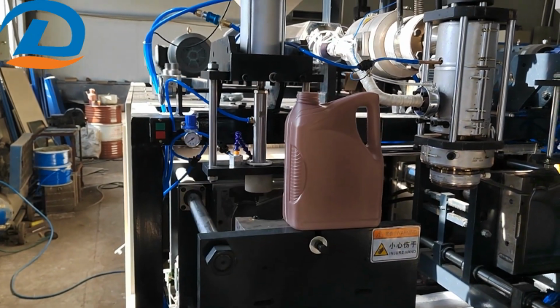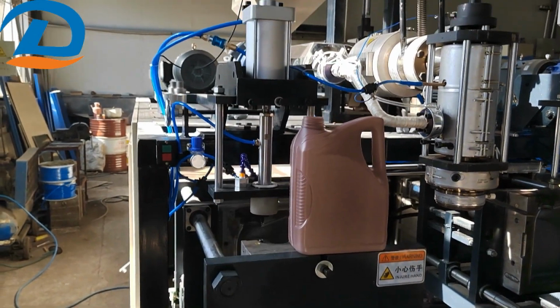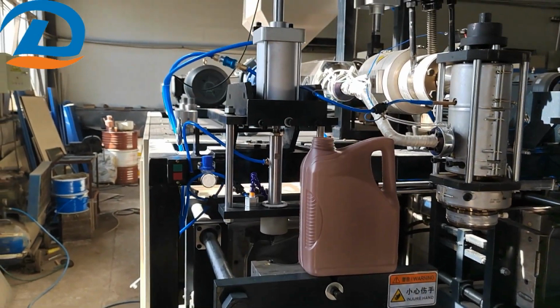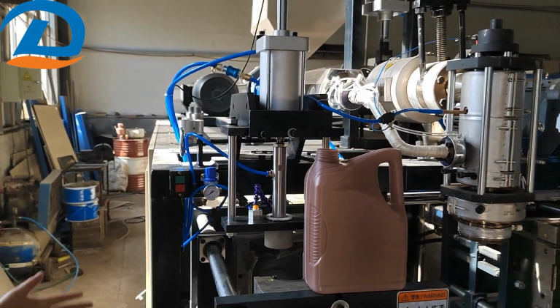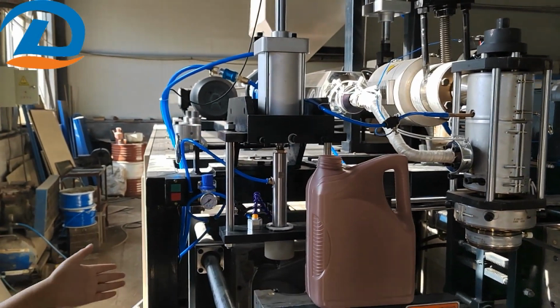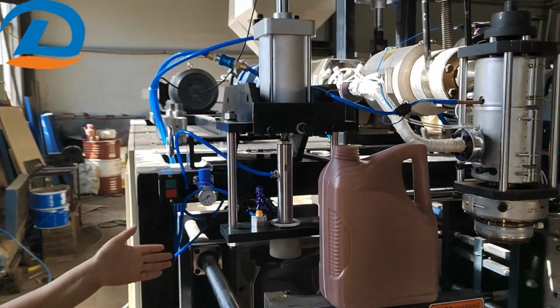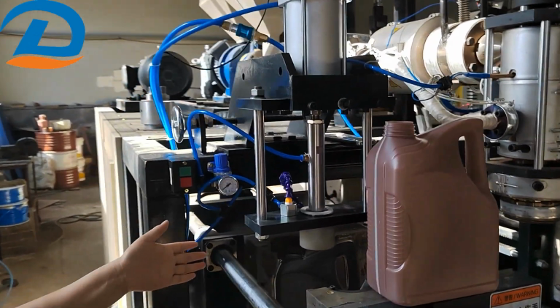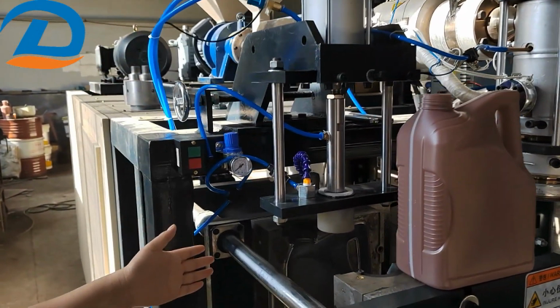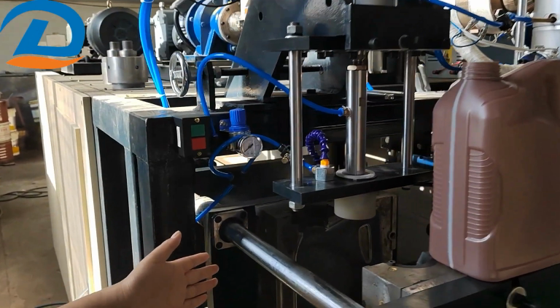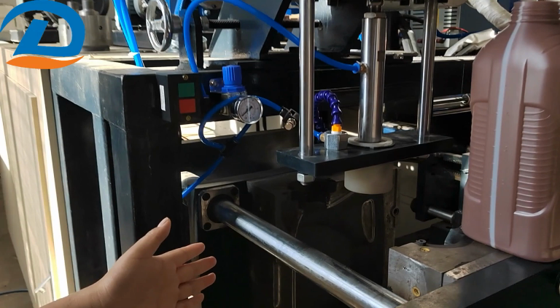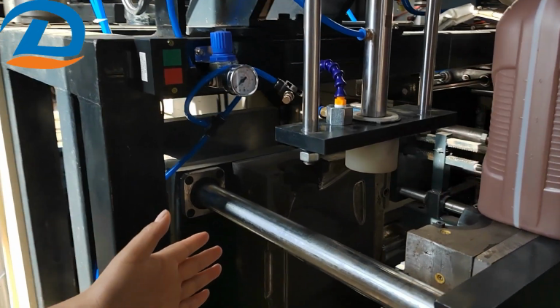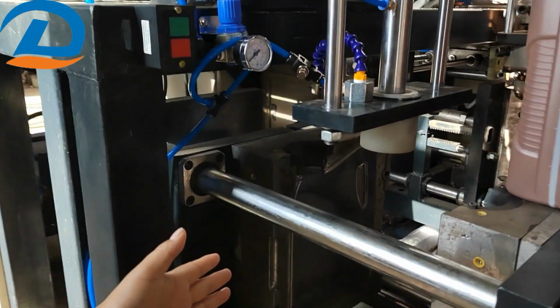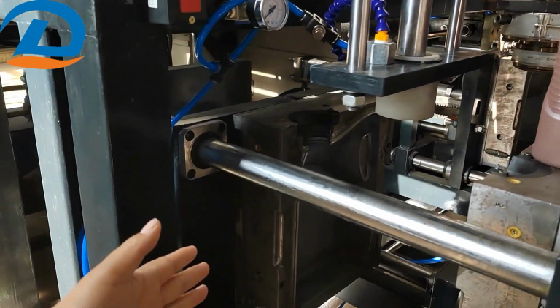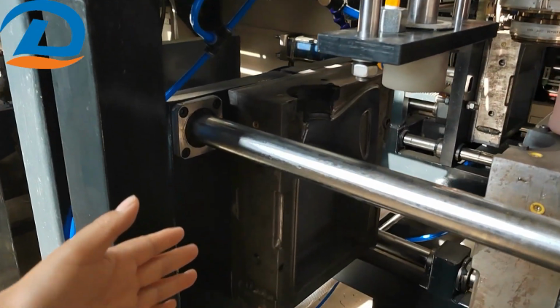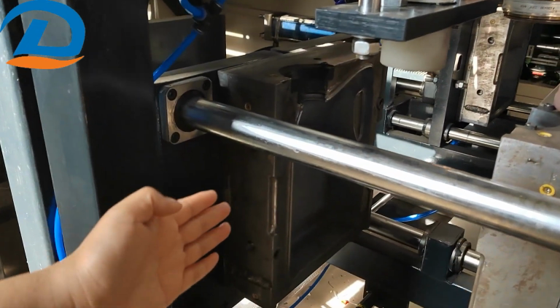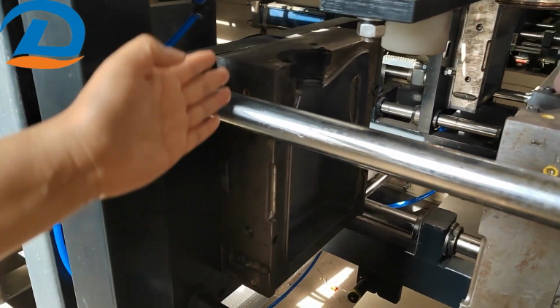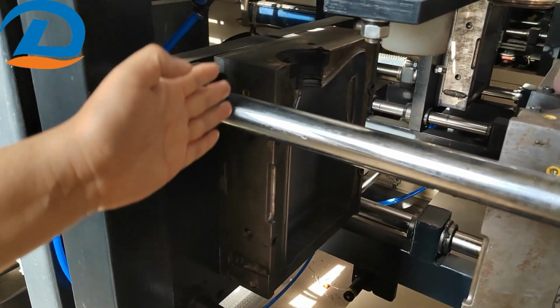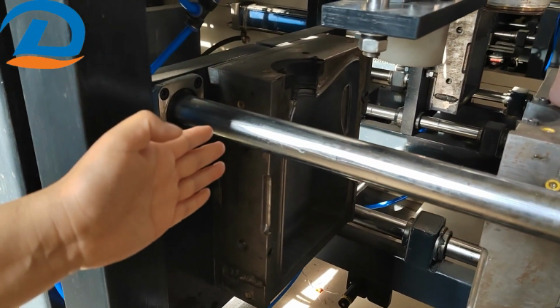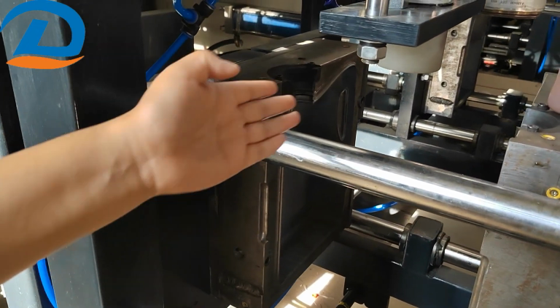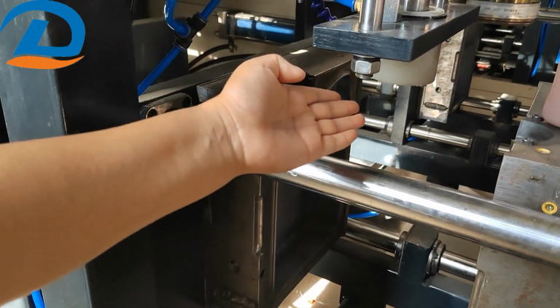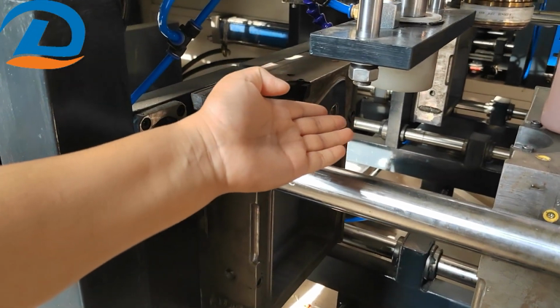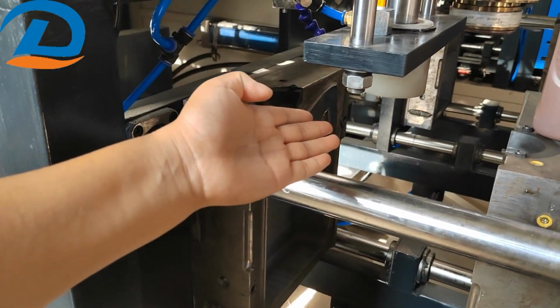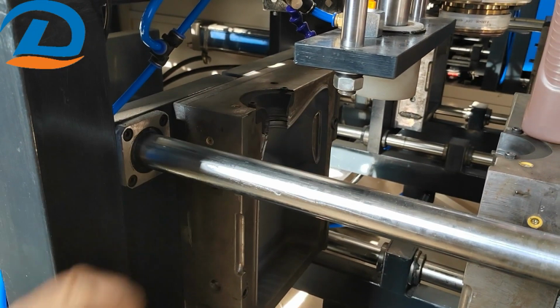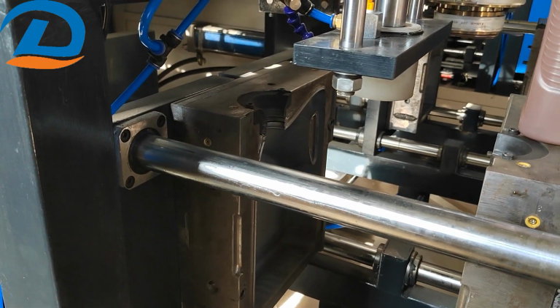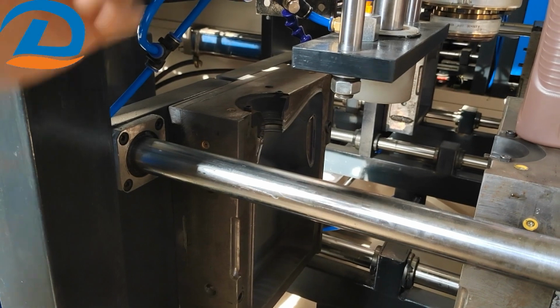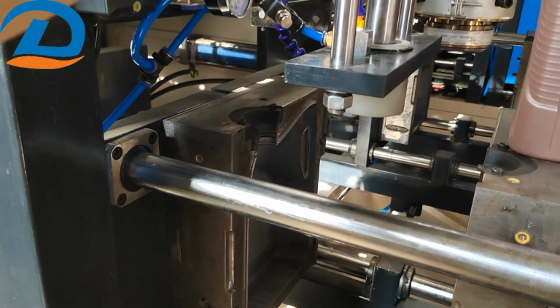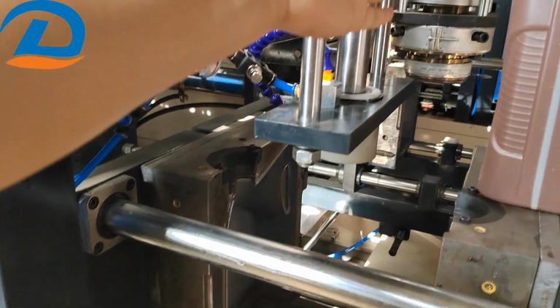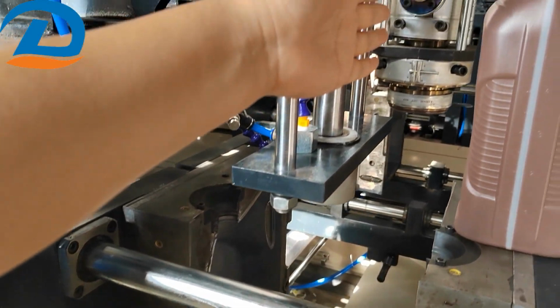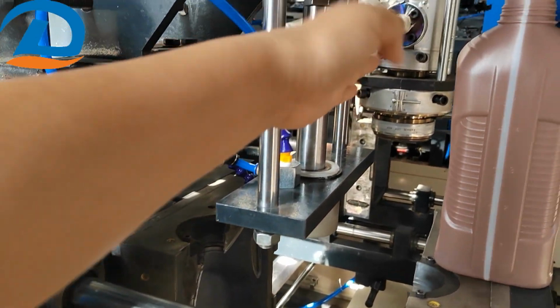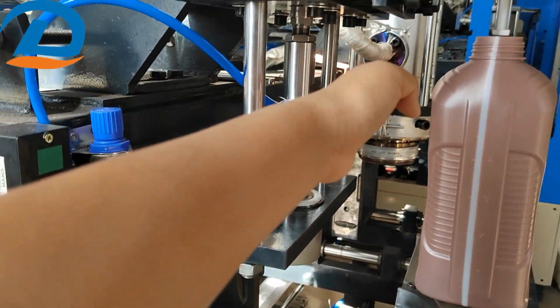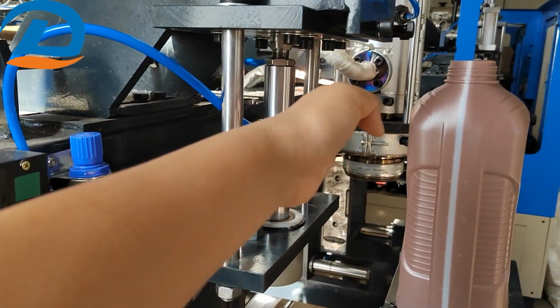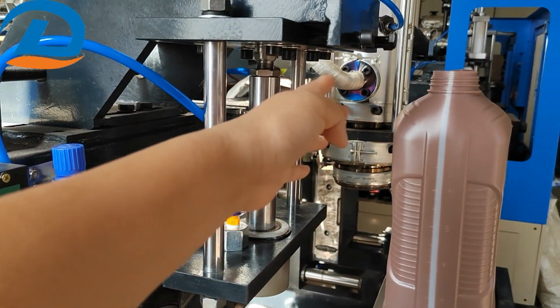Now I show you. Here is a mold, and this is a blower. And that's the mold head.